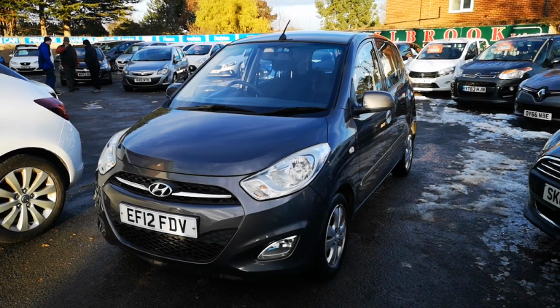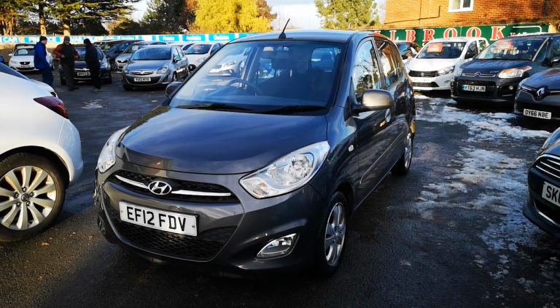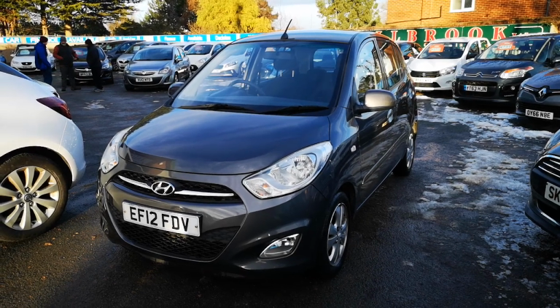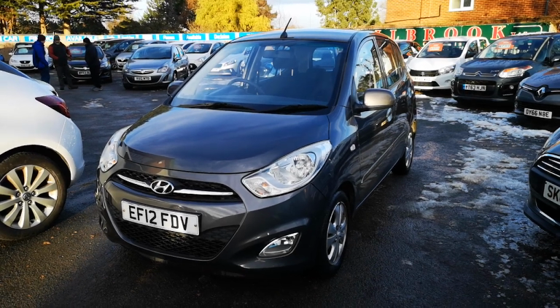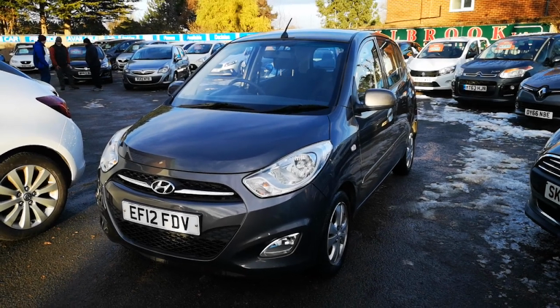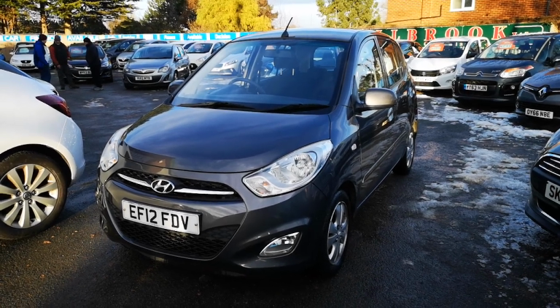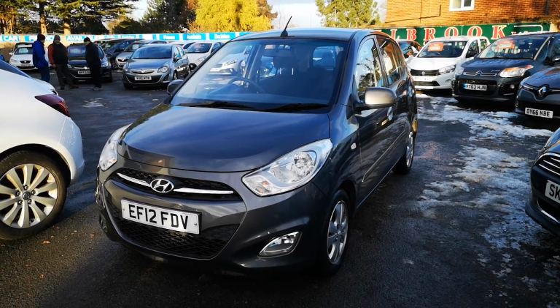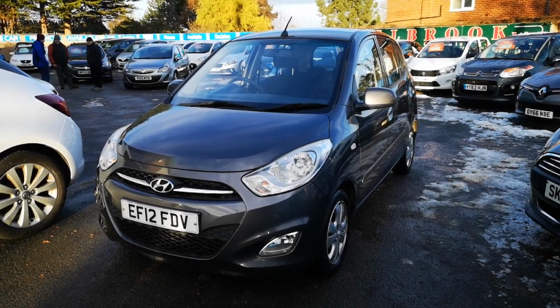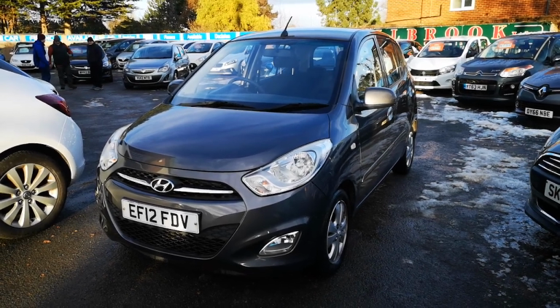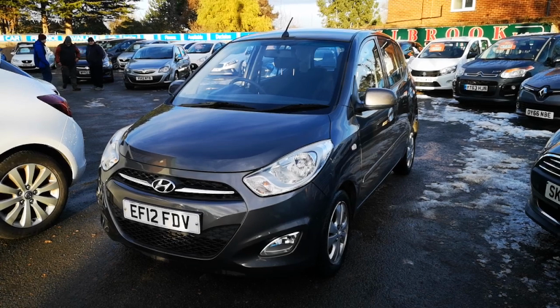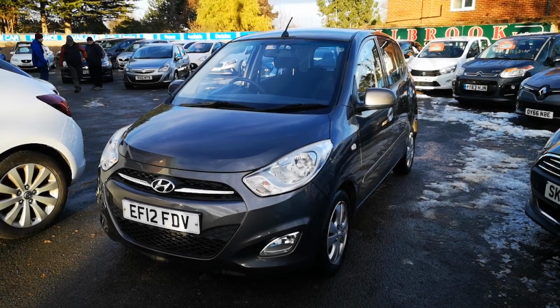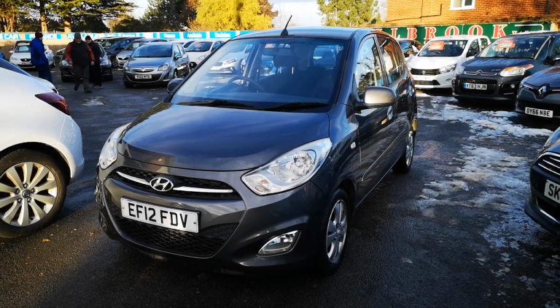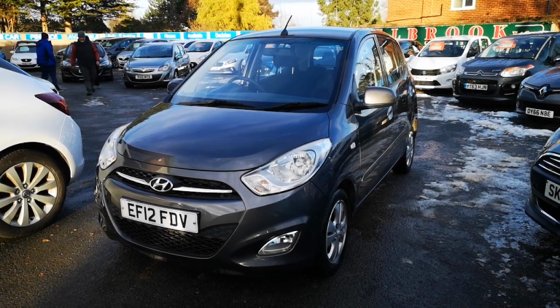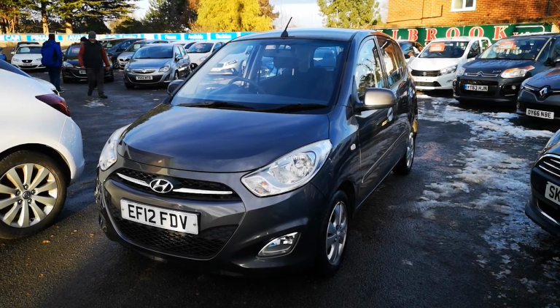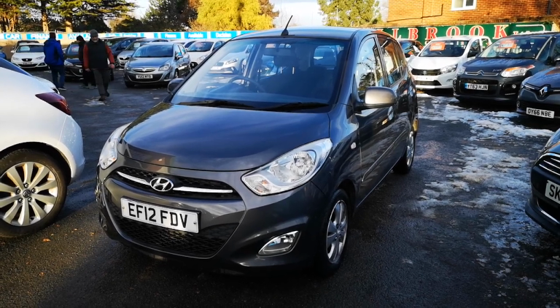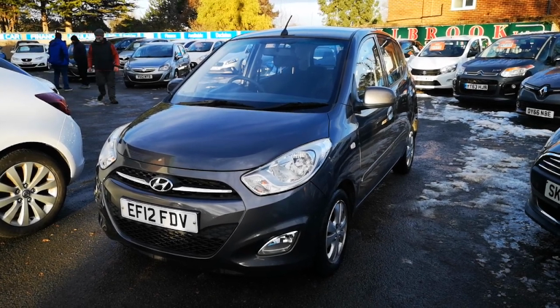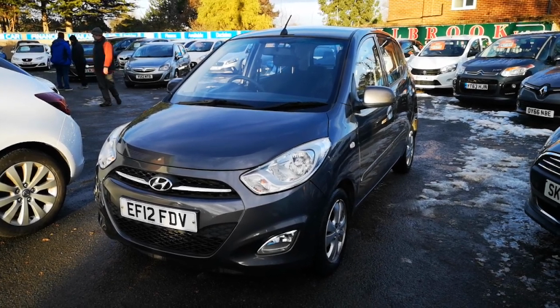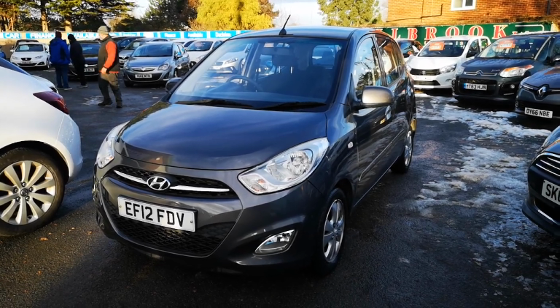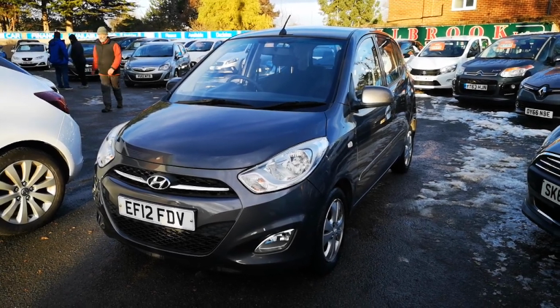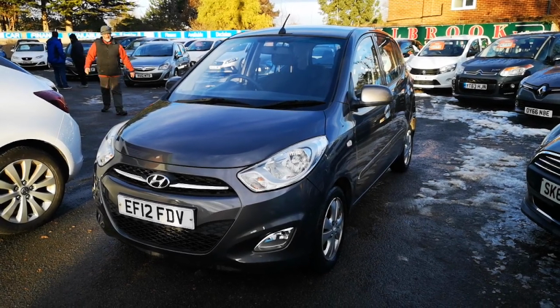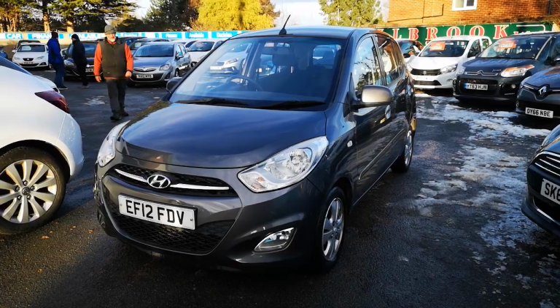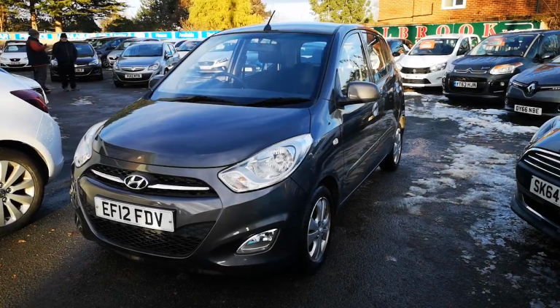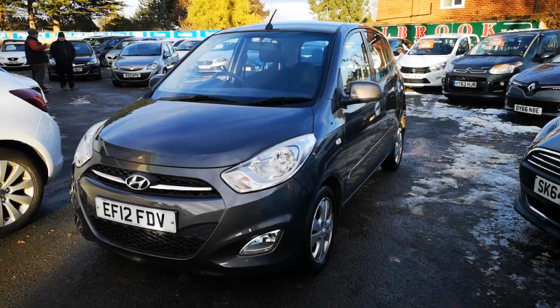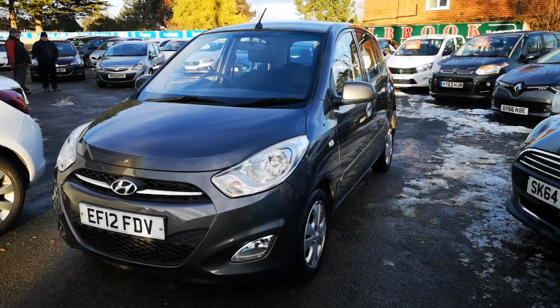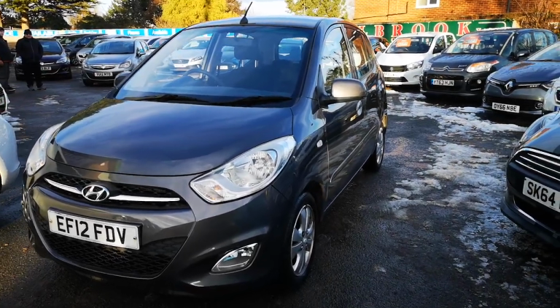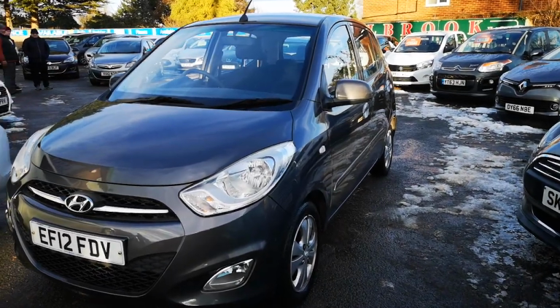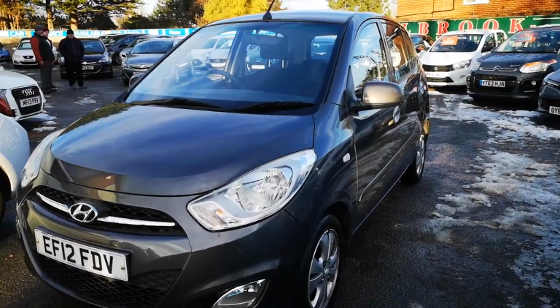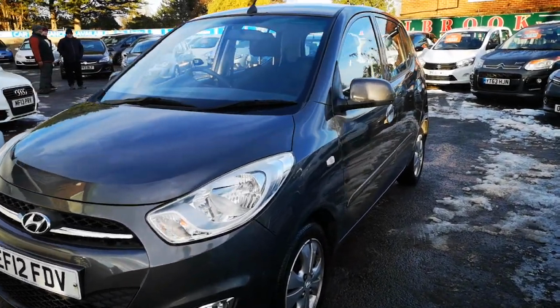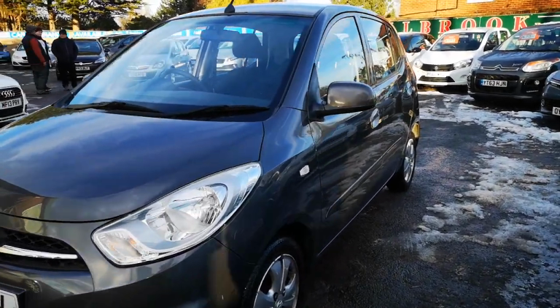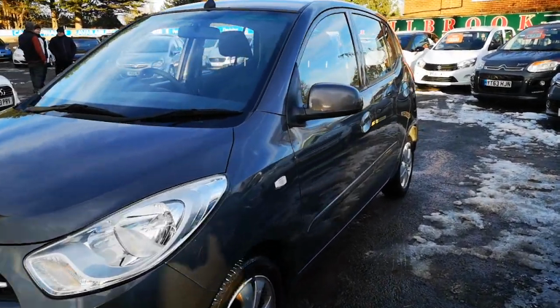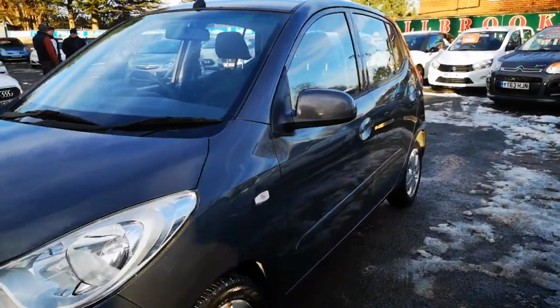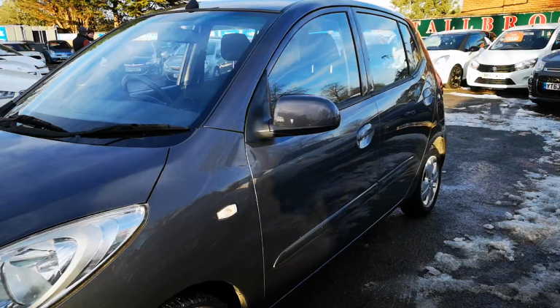Hi everyone and thanks for watching this video. We are Tilbrook the small car centre based in Morton on the World, and this is our lovely 2012 Hyundai i10. It's only done 28,000 miles, good service history.